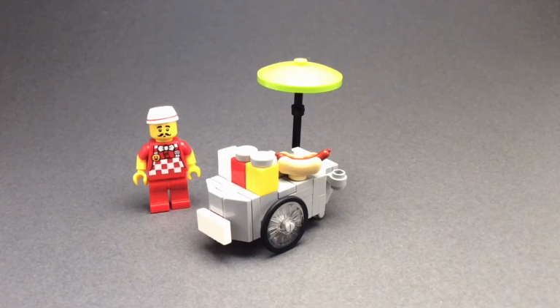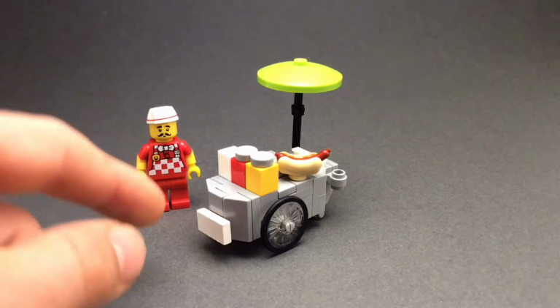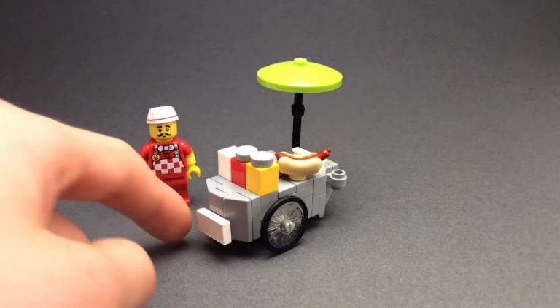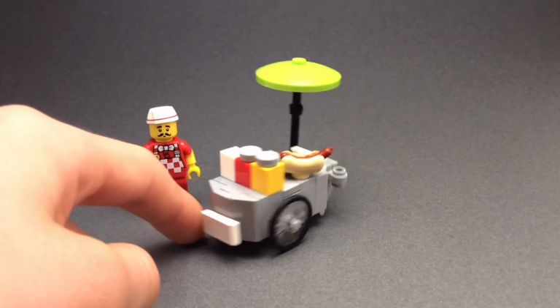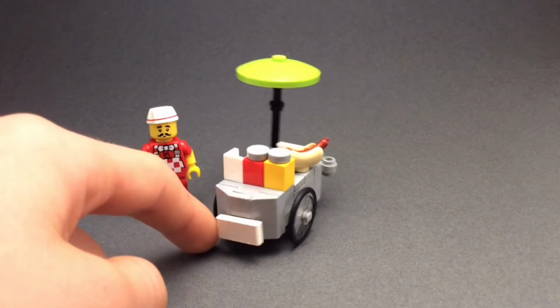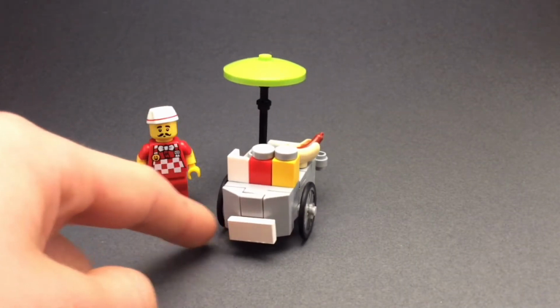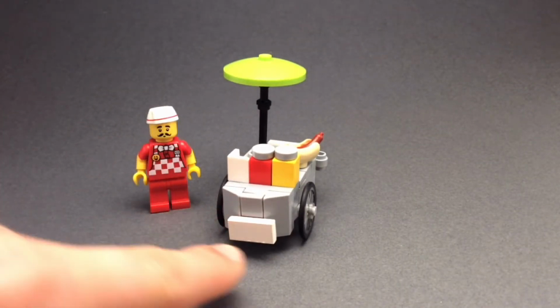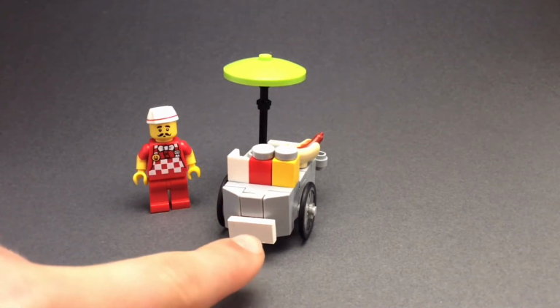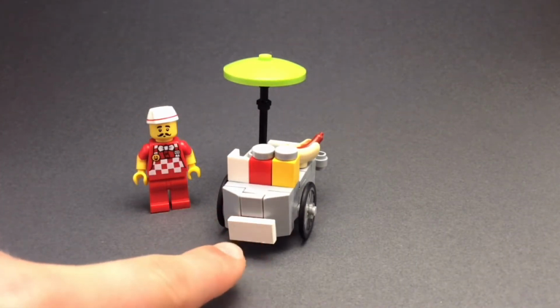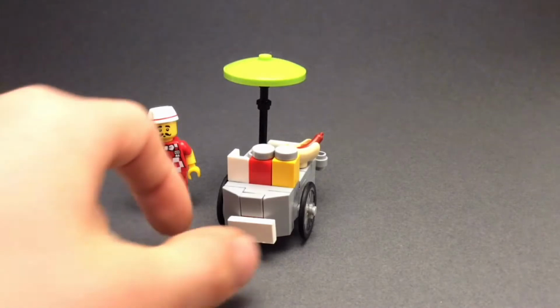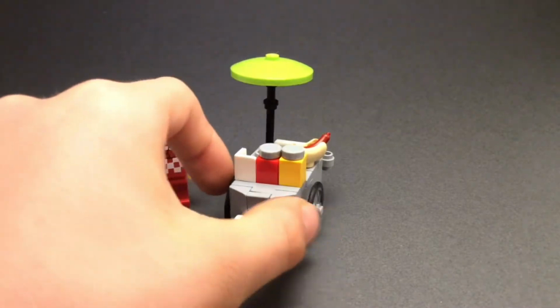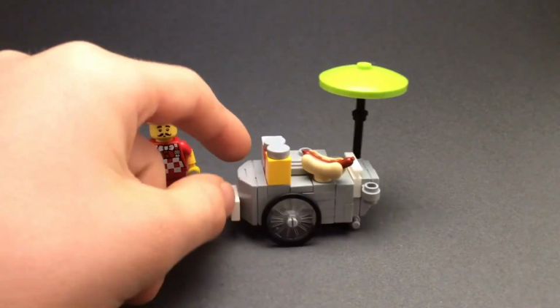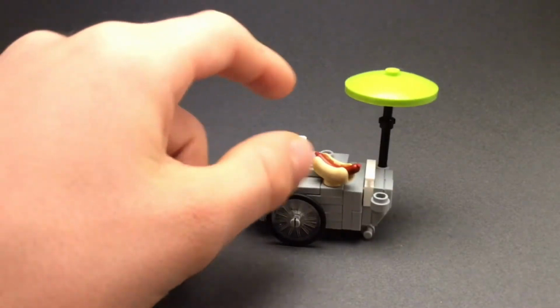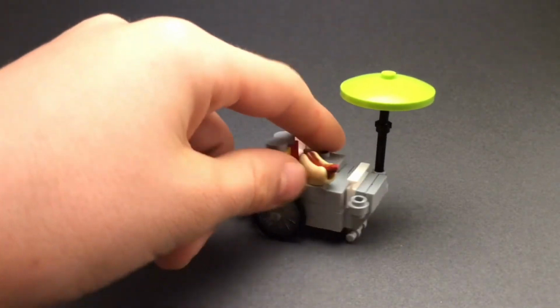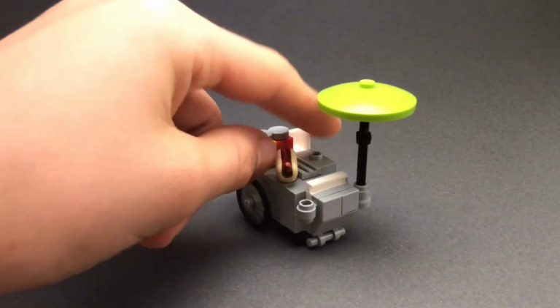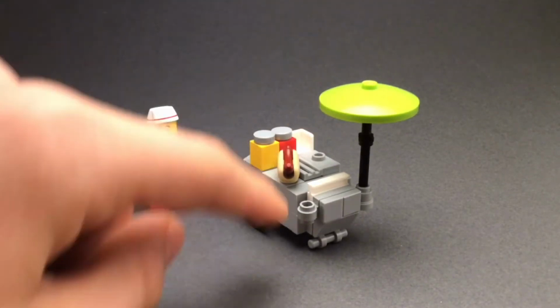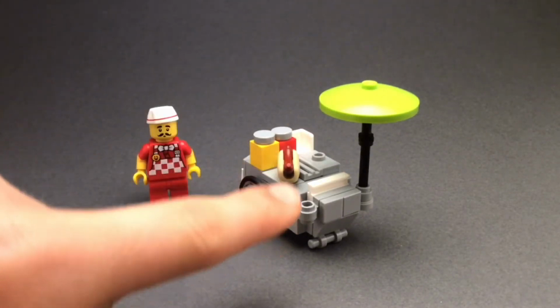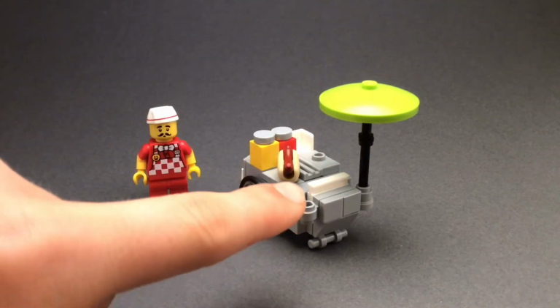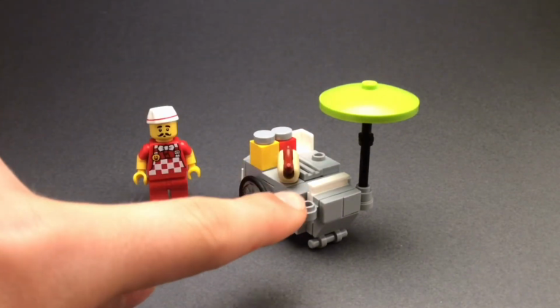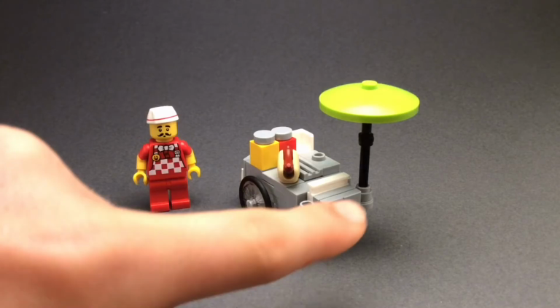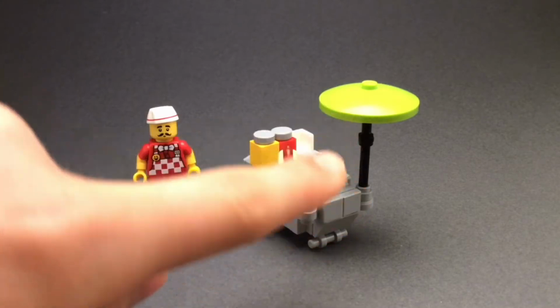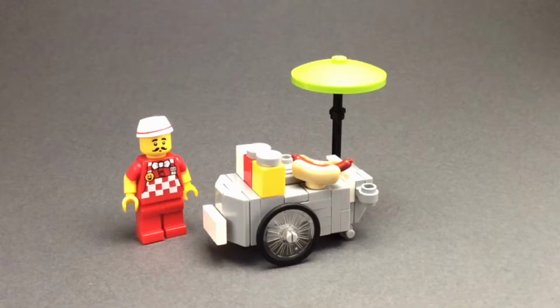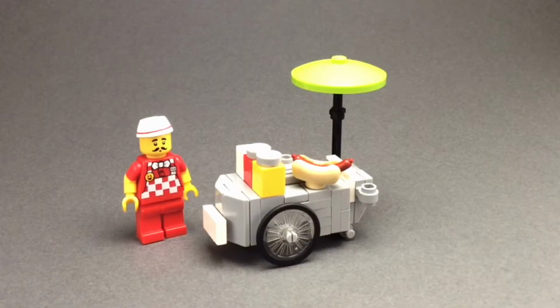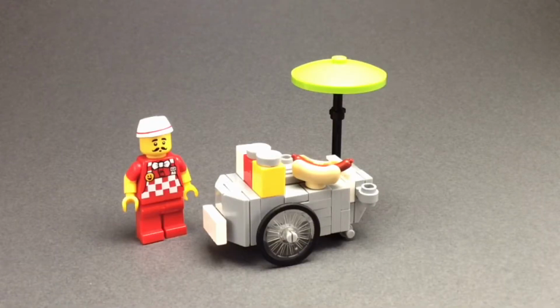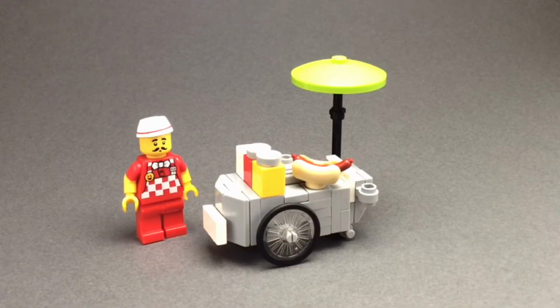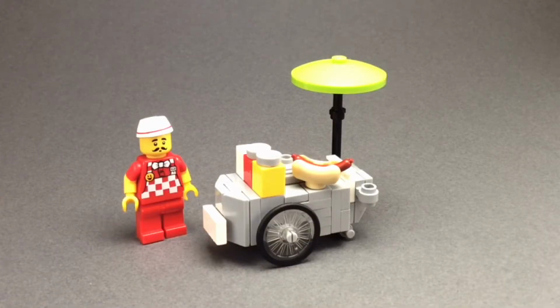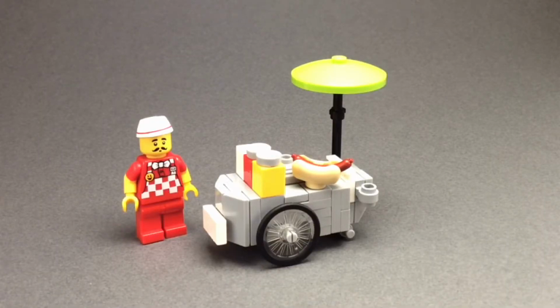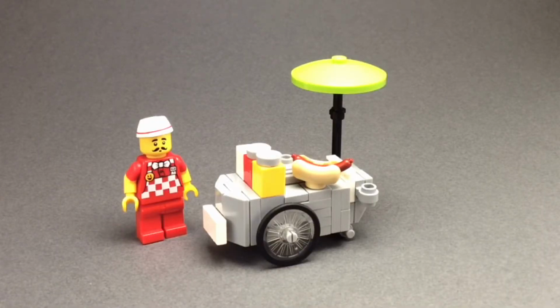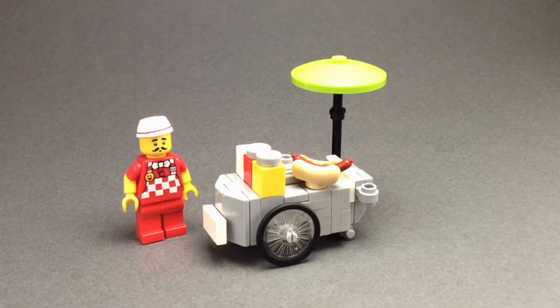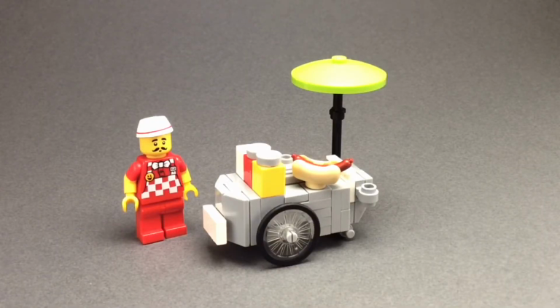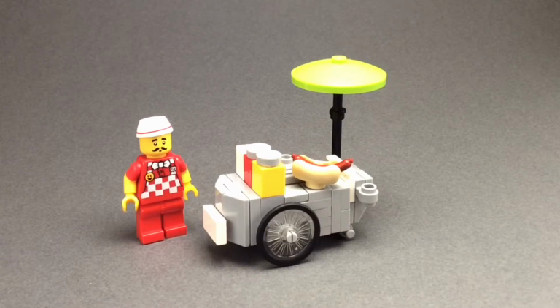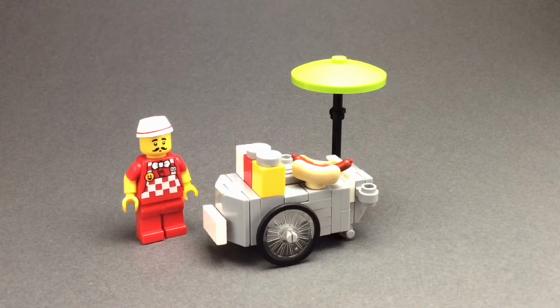At the front here we've got a little number plate, or a sign to advertise the company, and on the other side we've got a little handle for the minifigure, along with some clips that hold their umbrella in place. At the top of the cart there's a bottle of ketchup and mustard, a grill, and then also the hot dog itself.